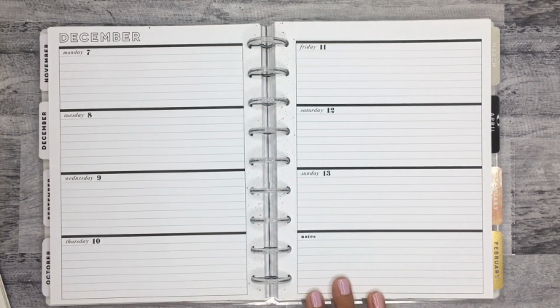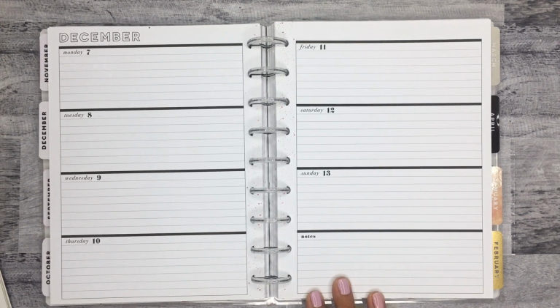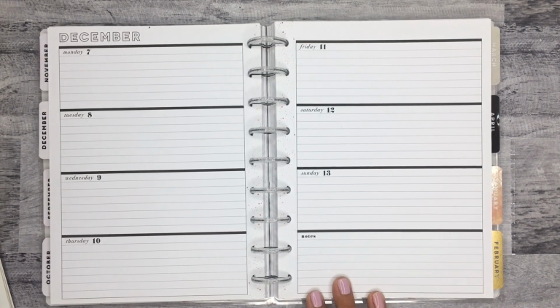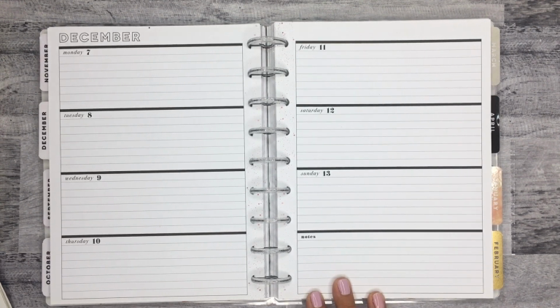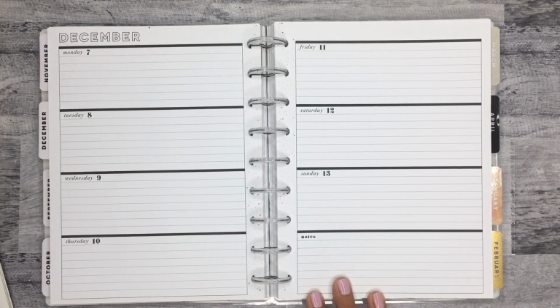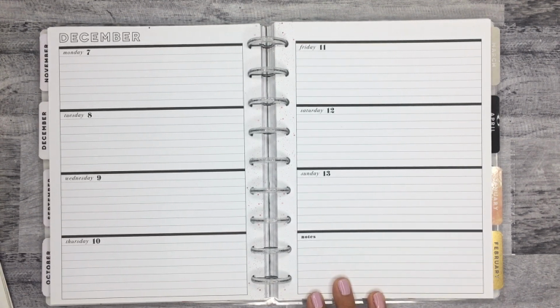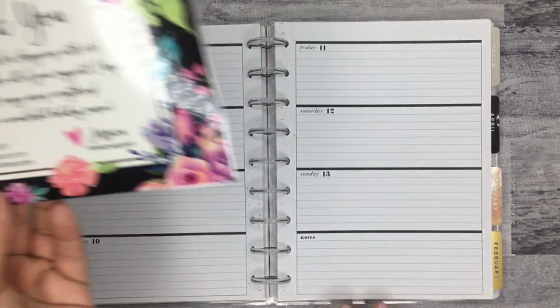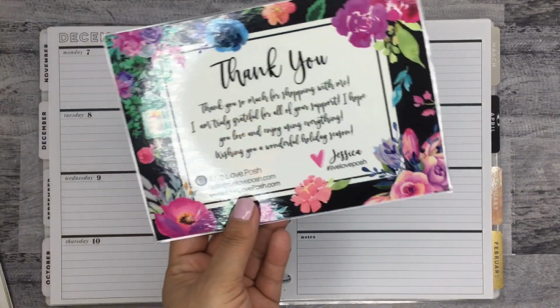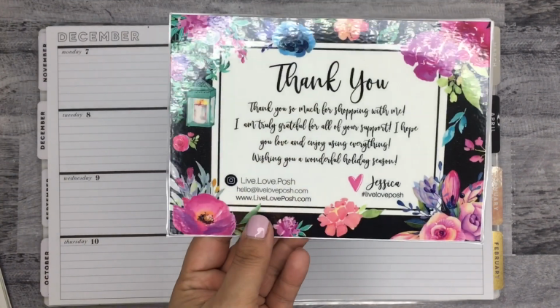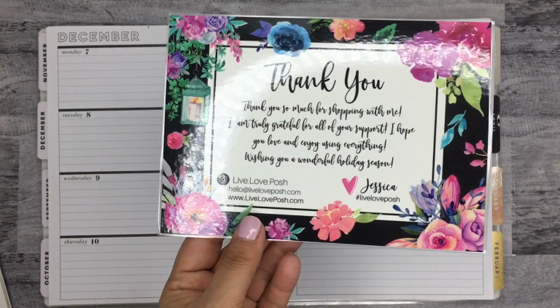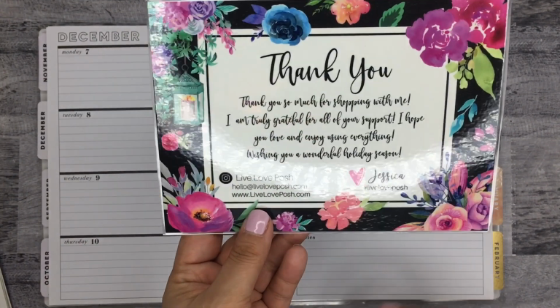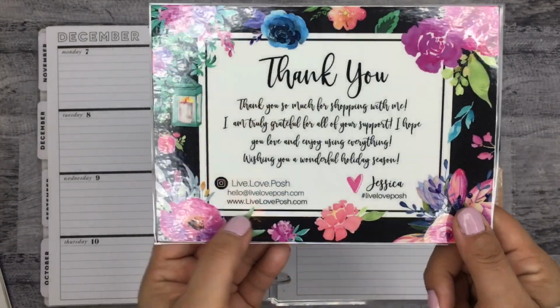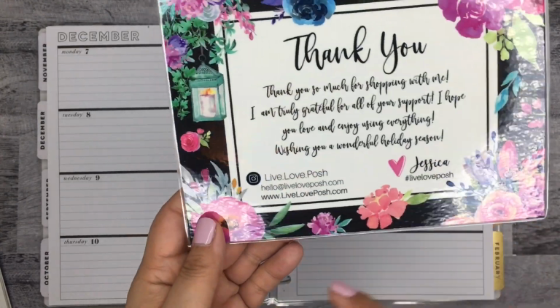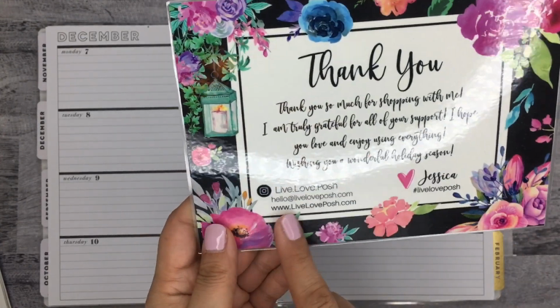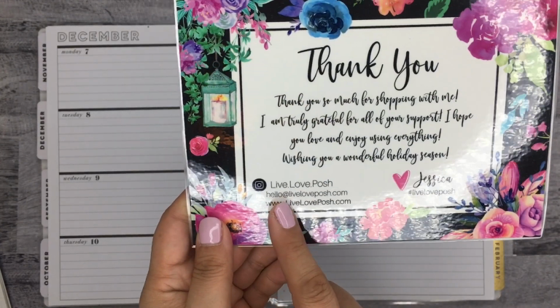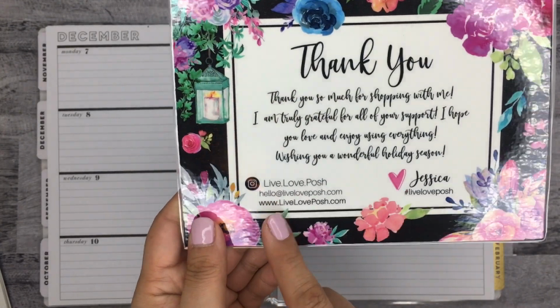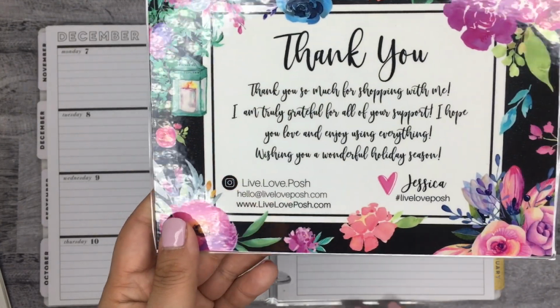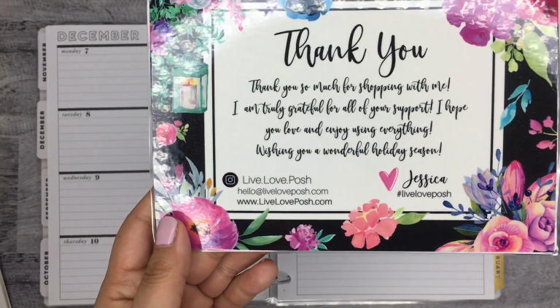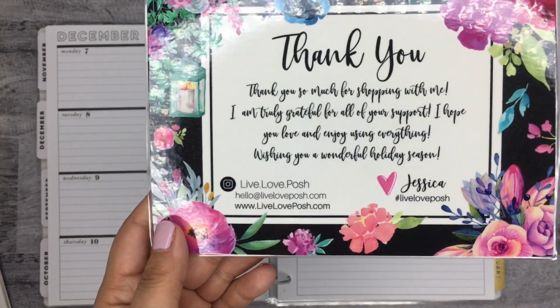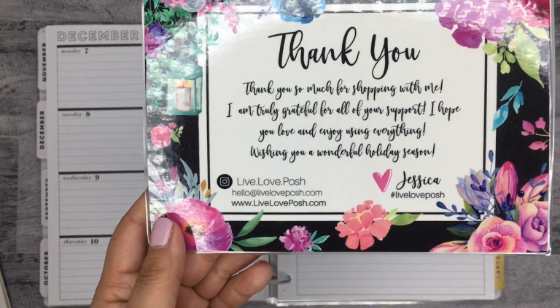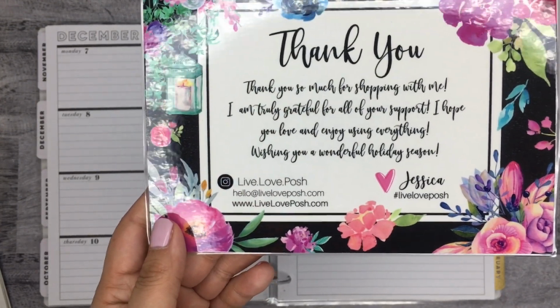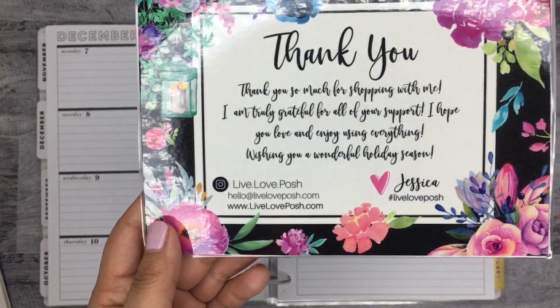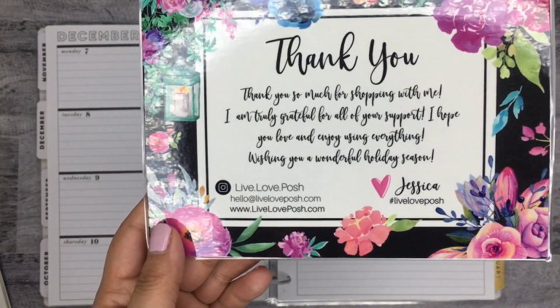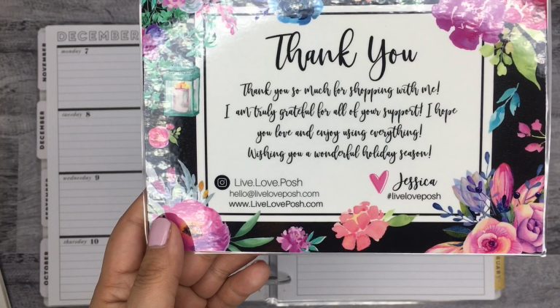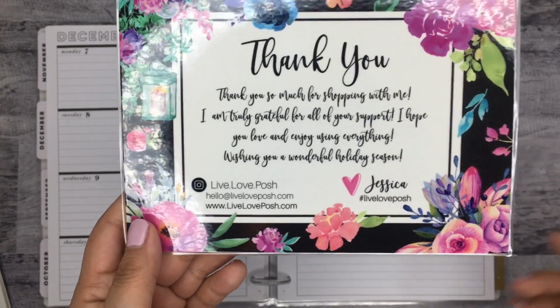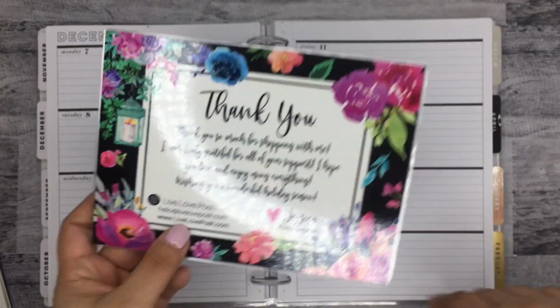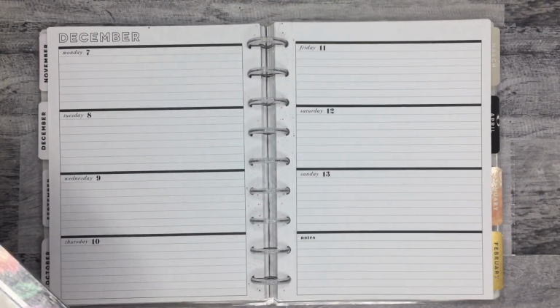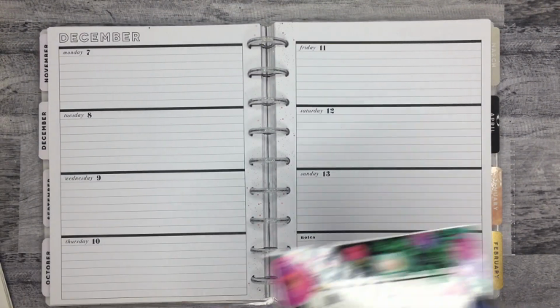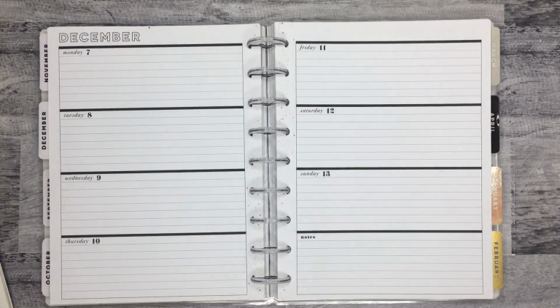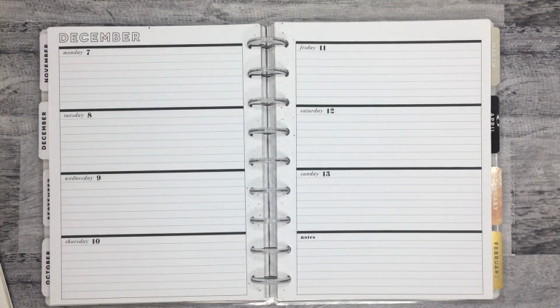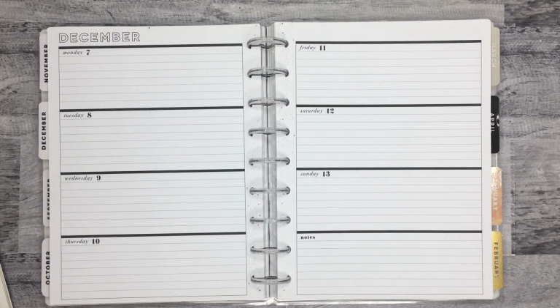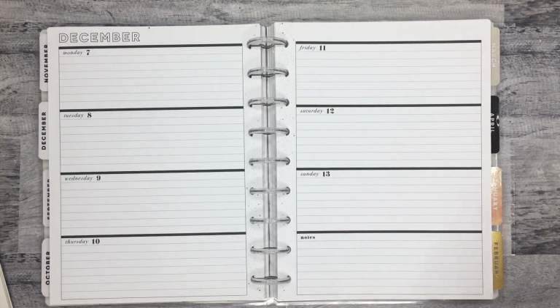Oh, here's her little card — she gives you a really cute thank you card. So here are her Instagram and her website, and I'll make sure to link all of it in the description so if you want to check it out, you can.